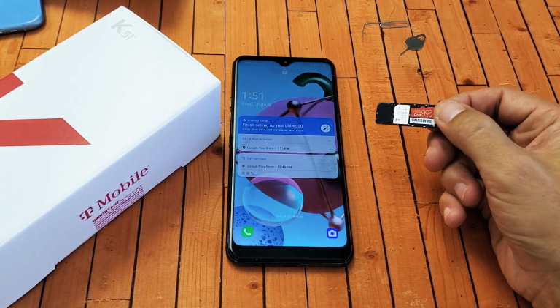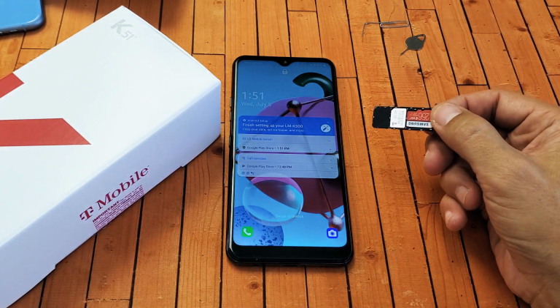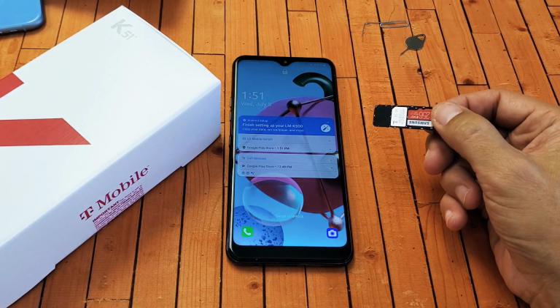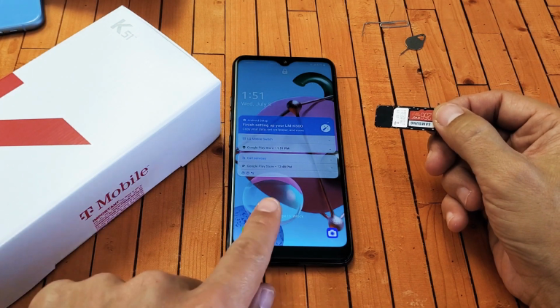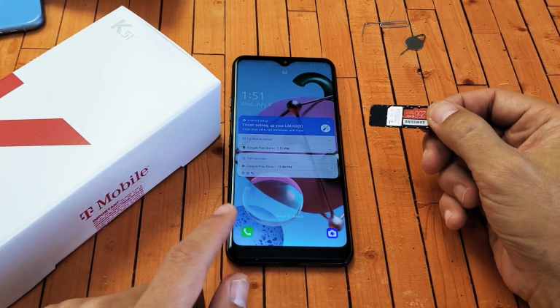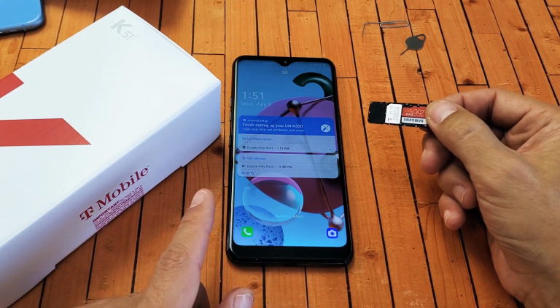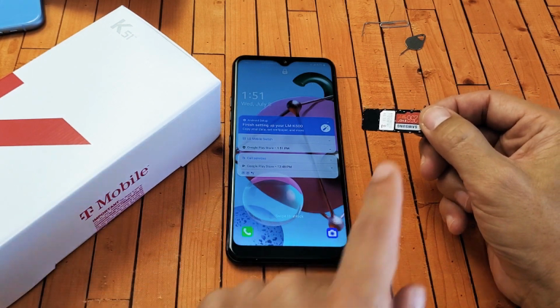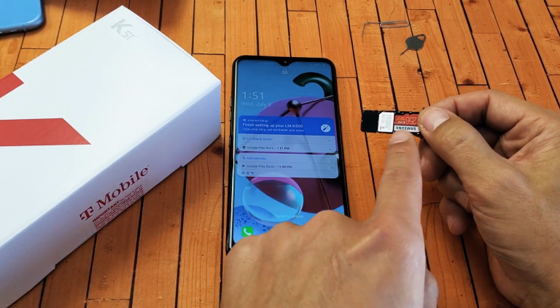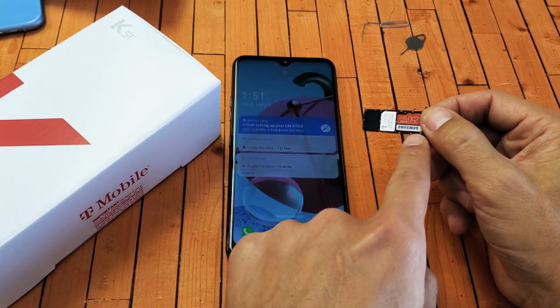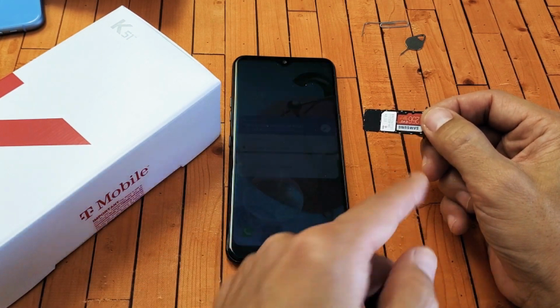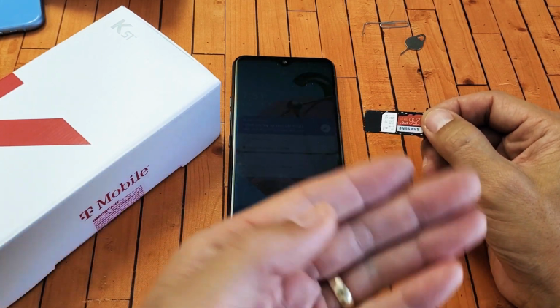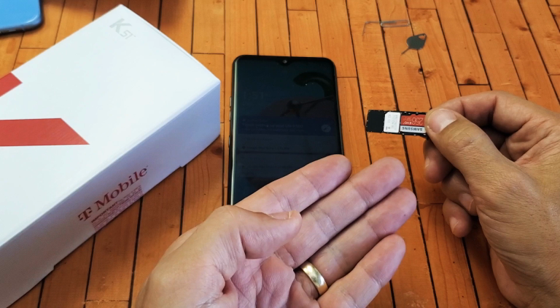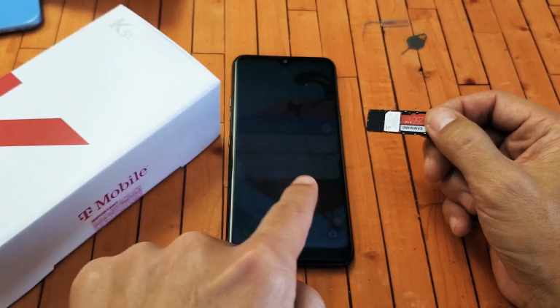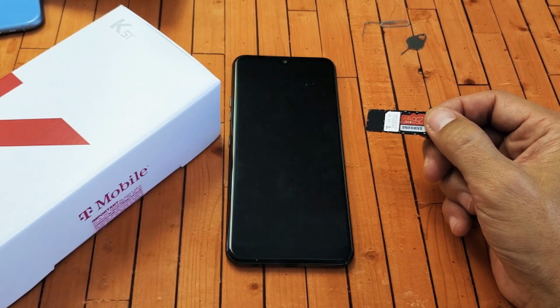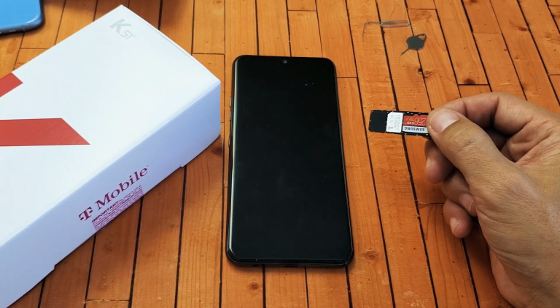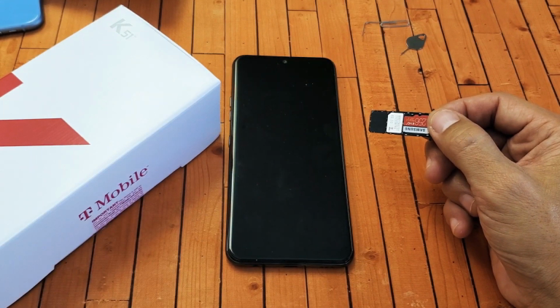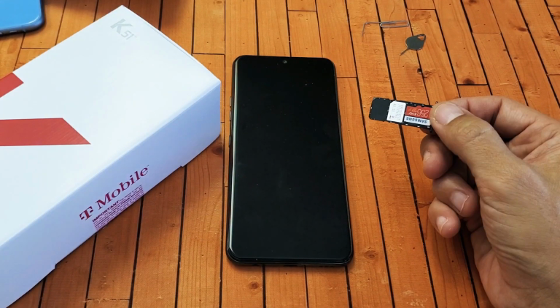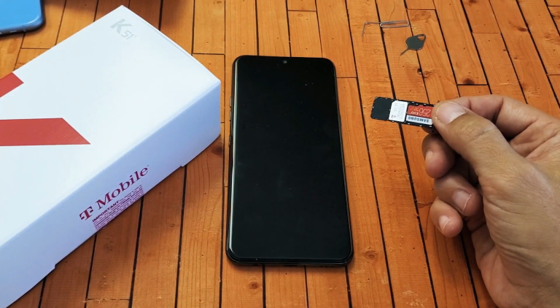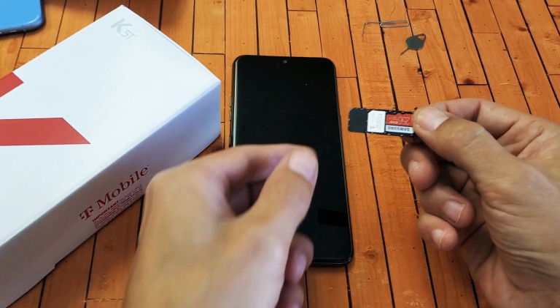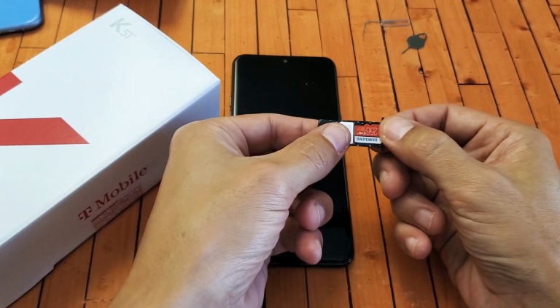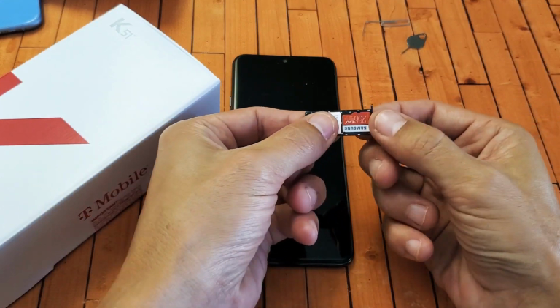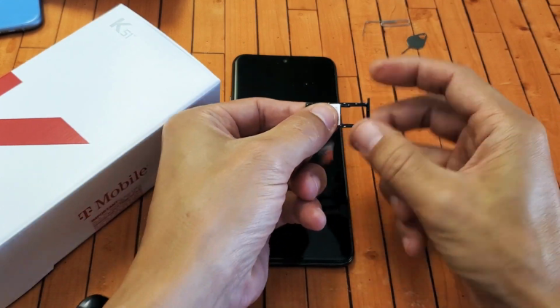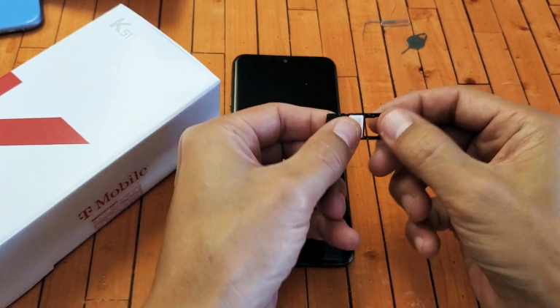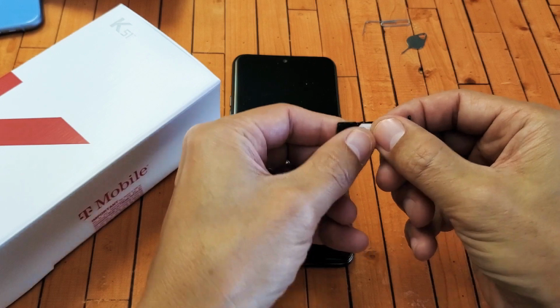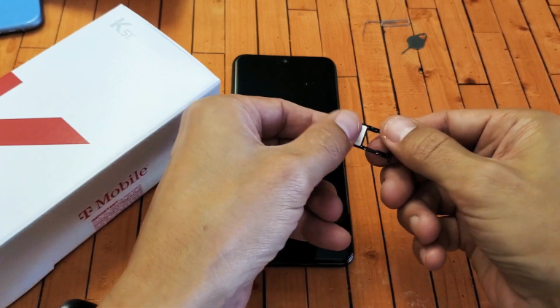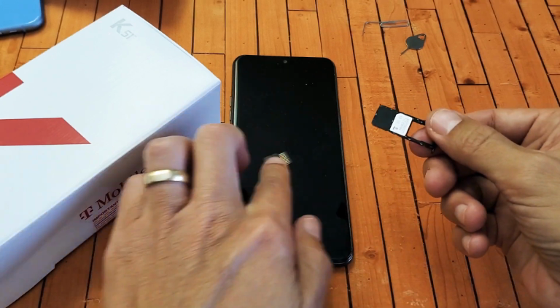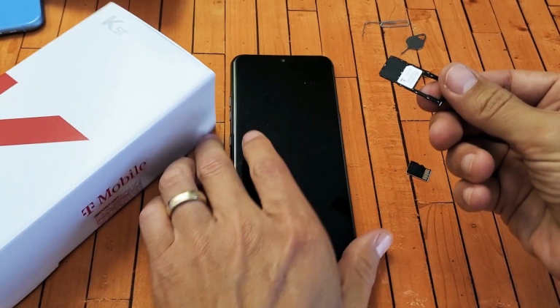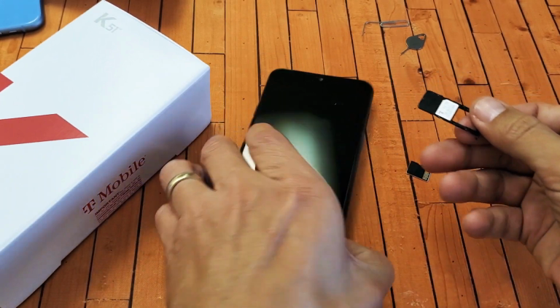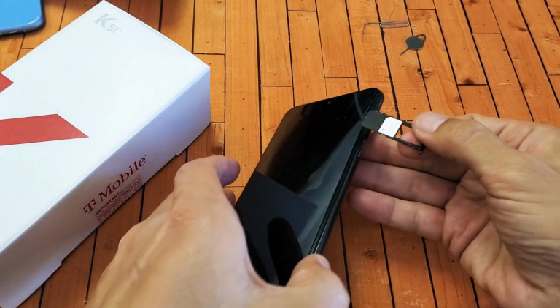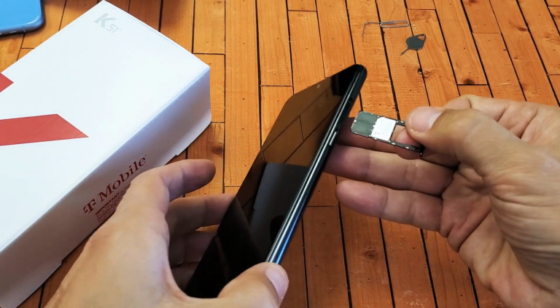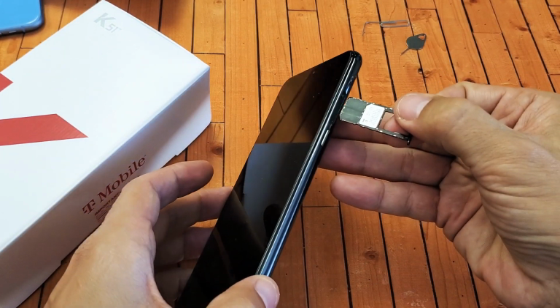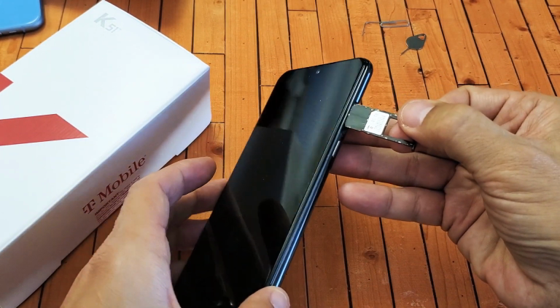I have an LG K51 here. I'm going to show you how to insert the SD card as well as format it while it's in the card. Very, very simple. So the first thing is you need to go ahead and take out your SIM tray slash SD card tray.